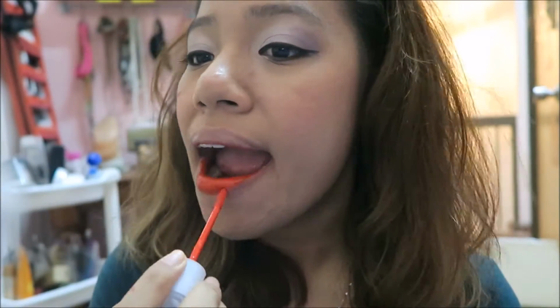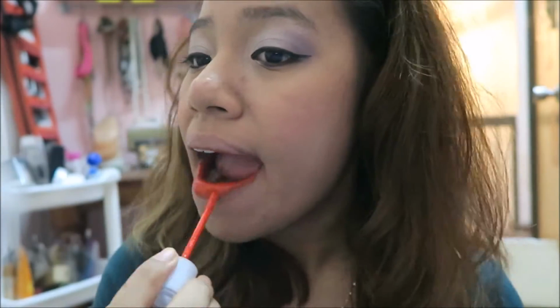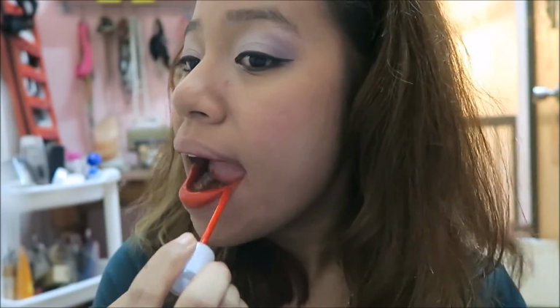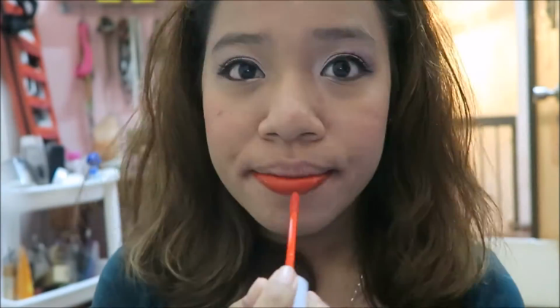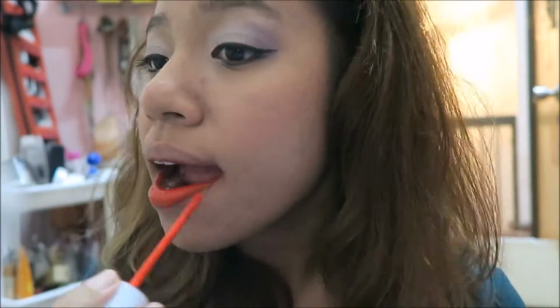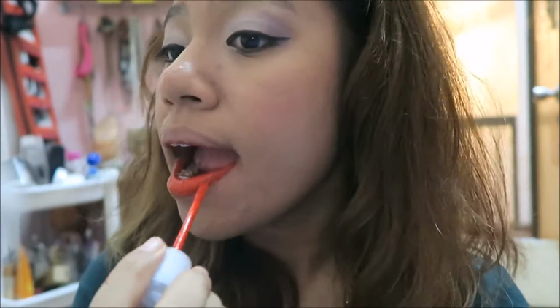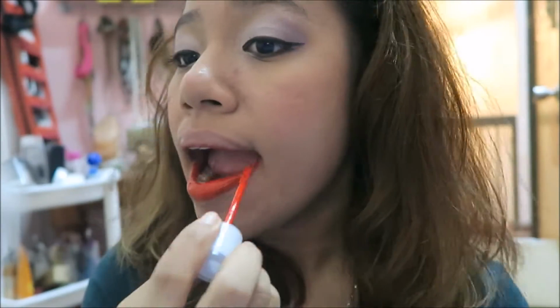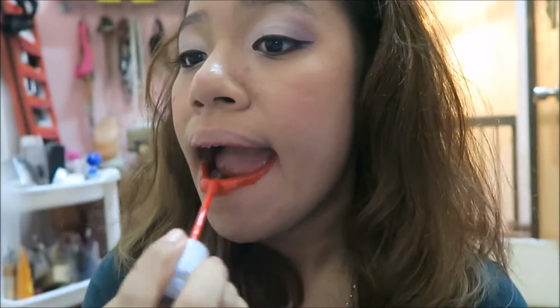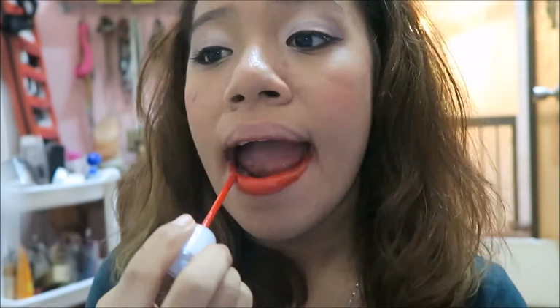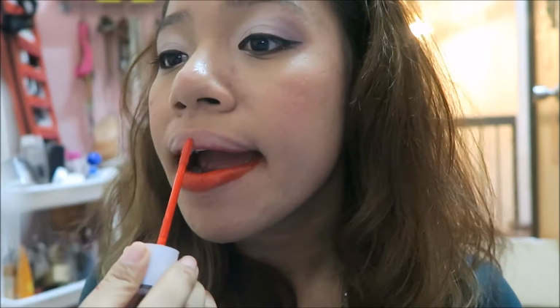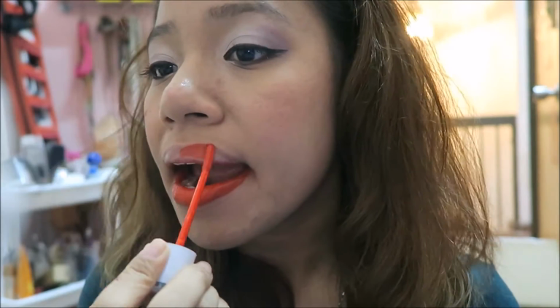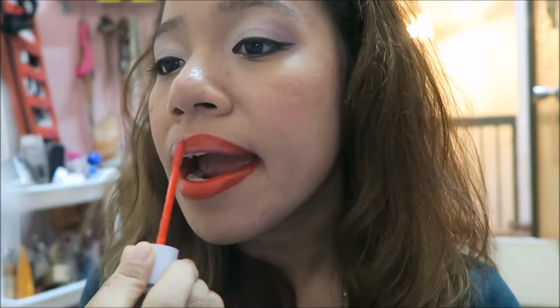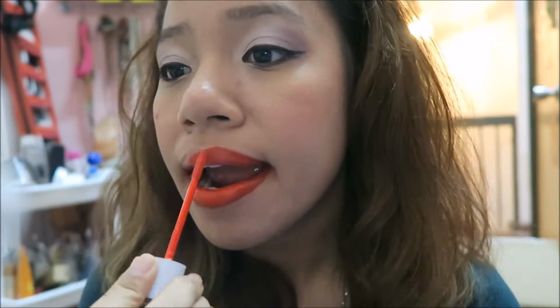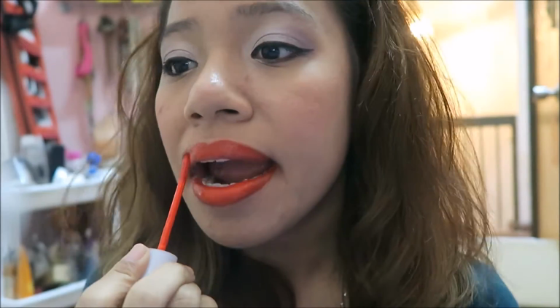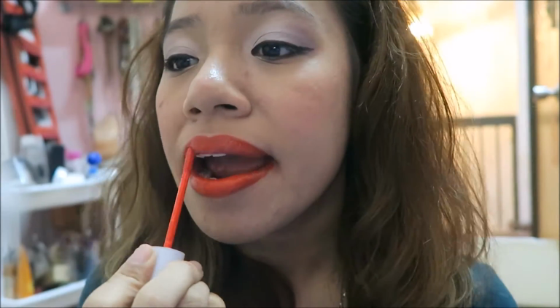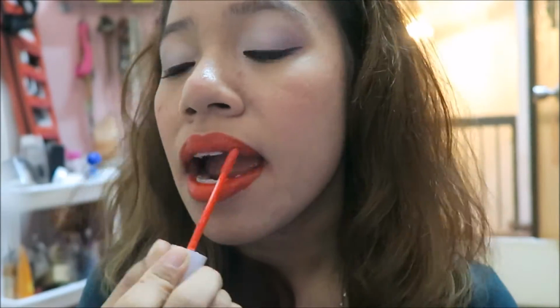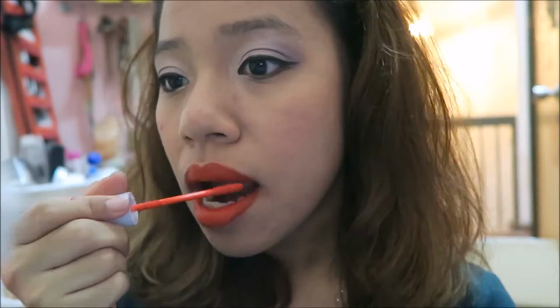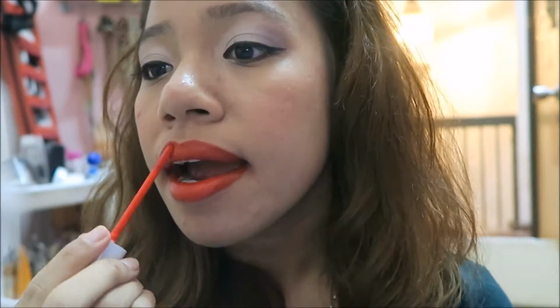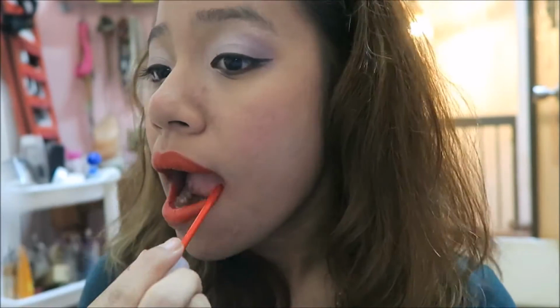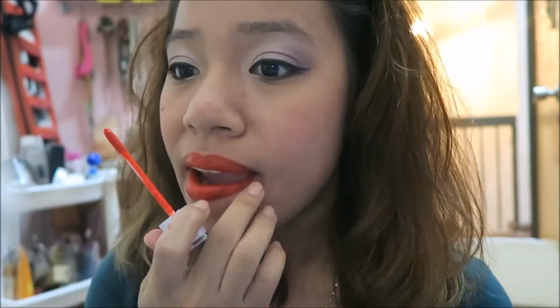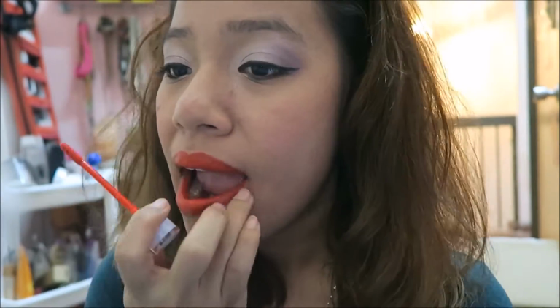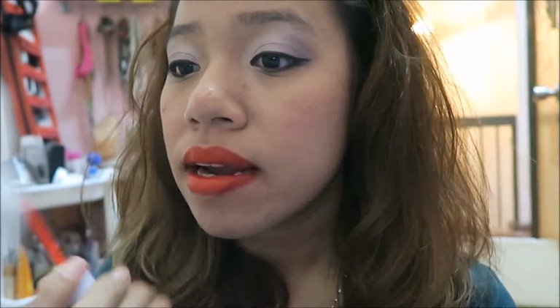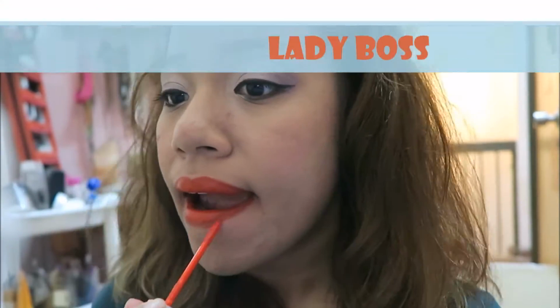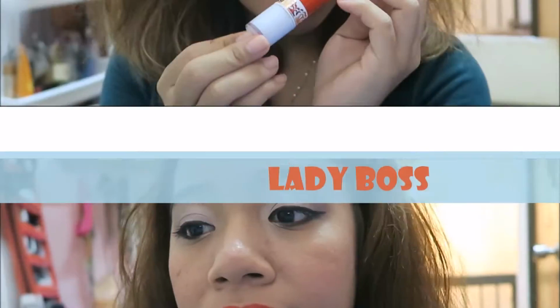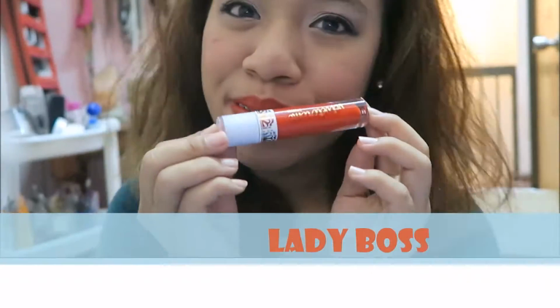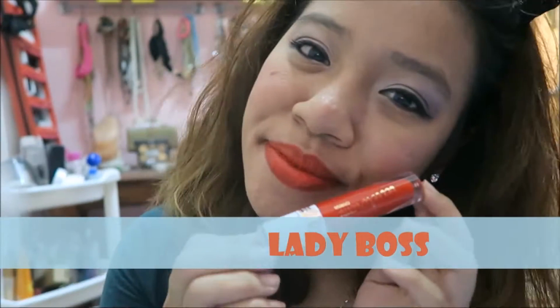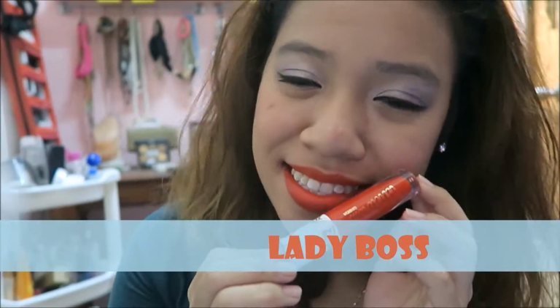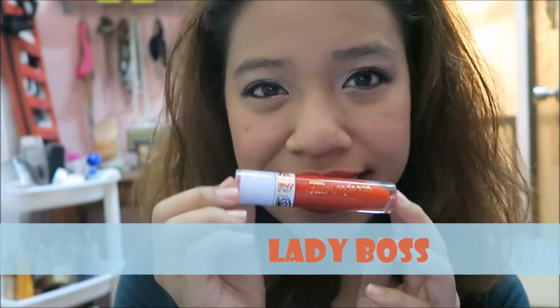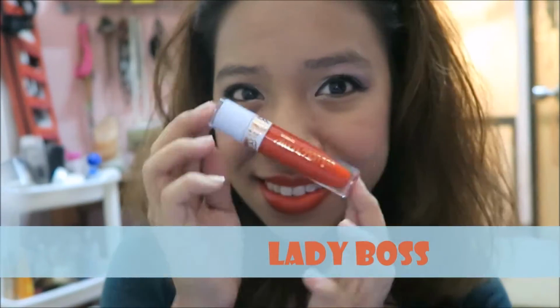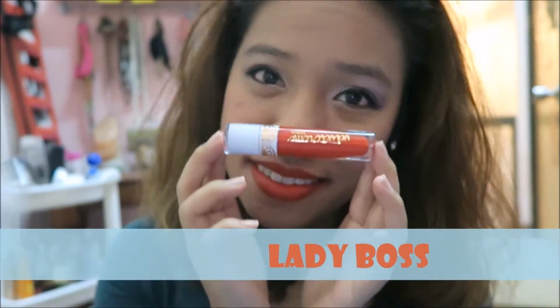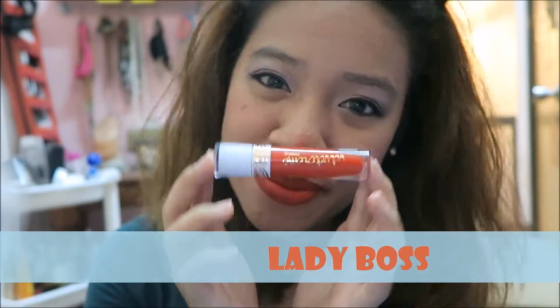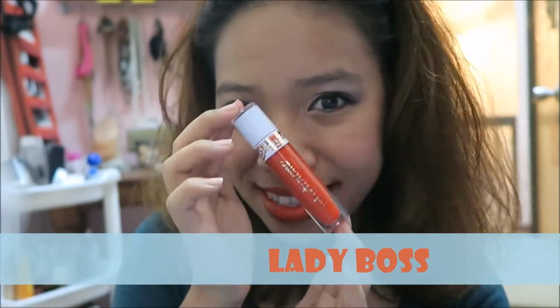The first color I have is in the shade Lady Boss, which is a bright red color. This color comes with a flat applicator, unlike the rest of the five colors that I have, which come with a doe foot applicator.